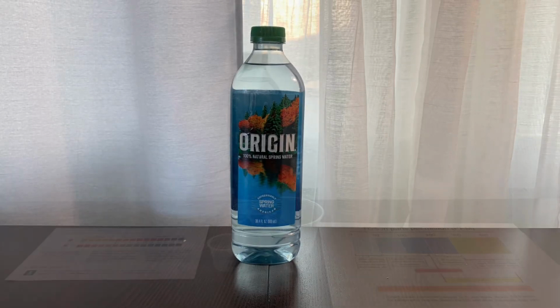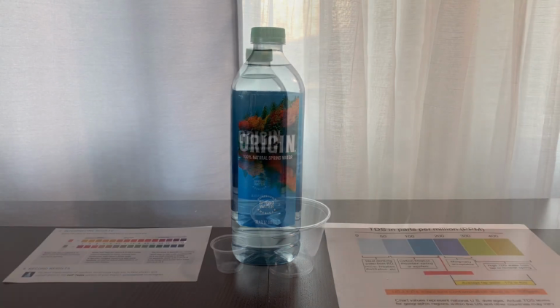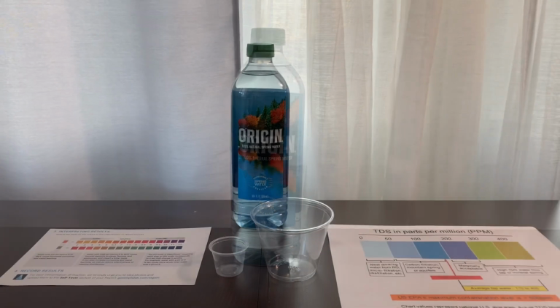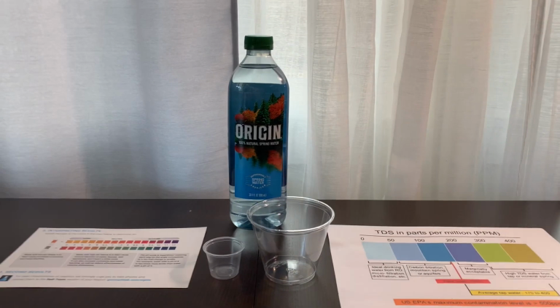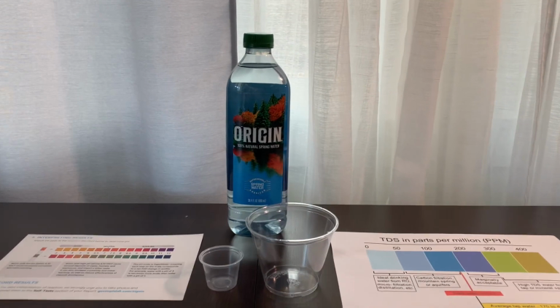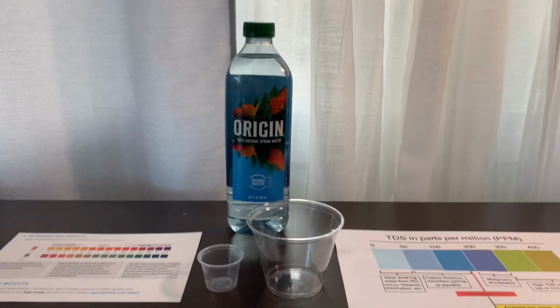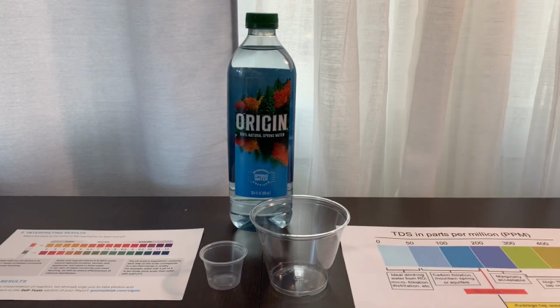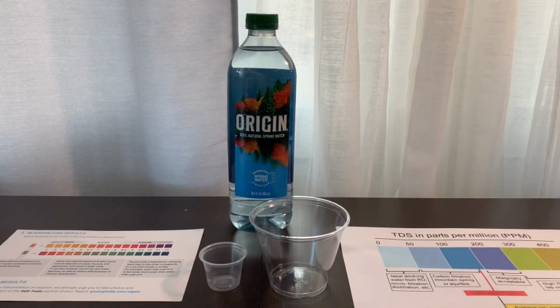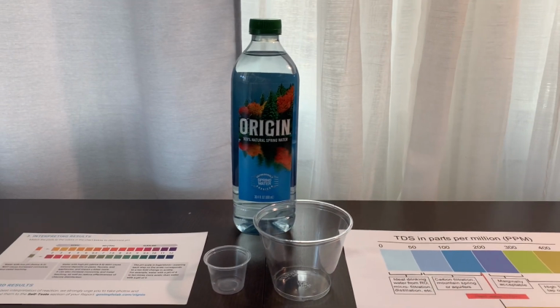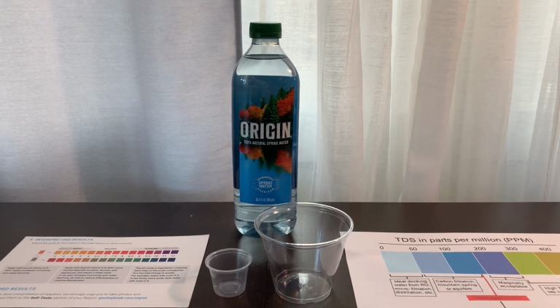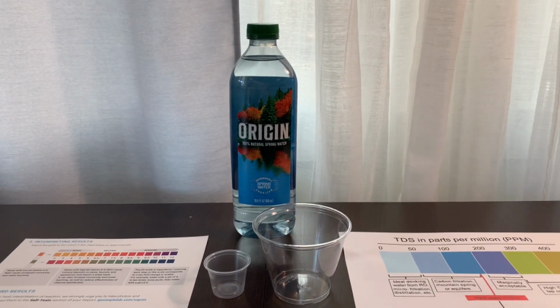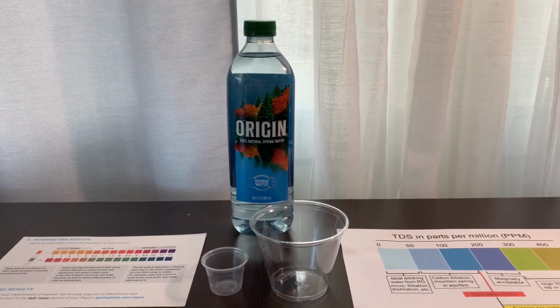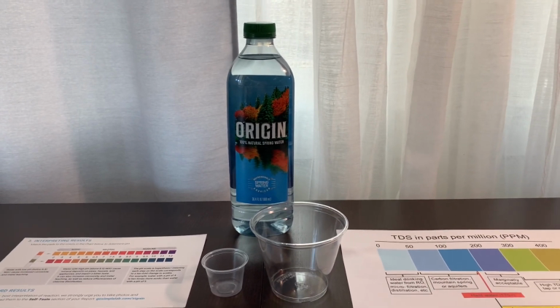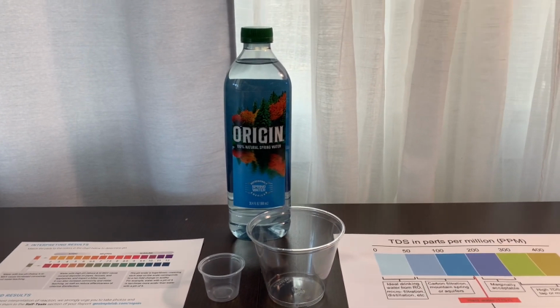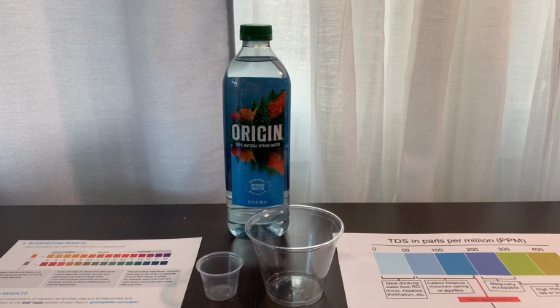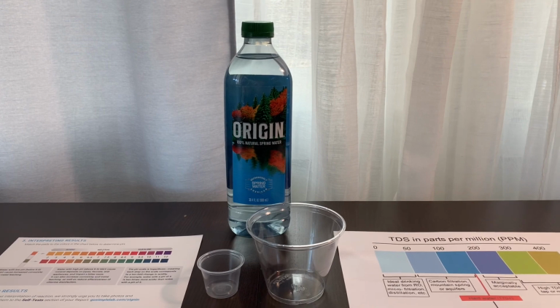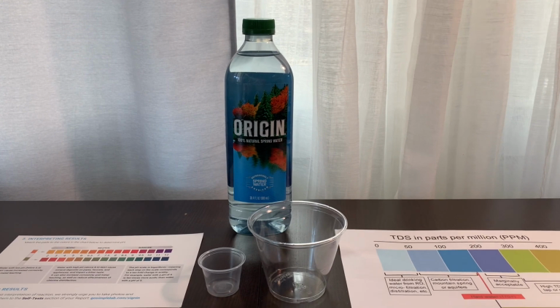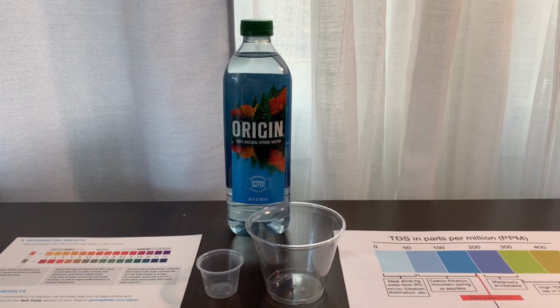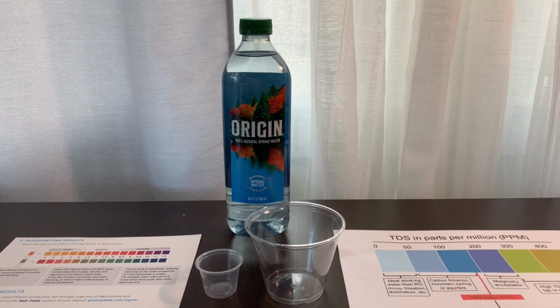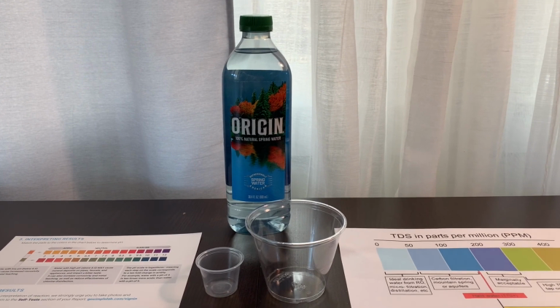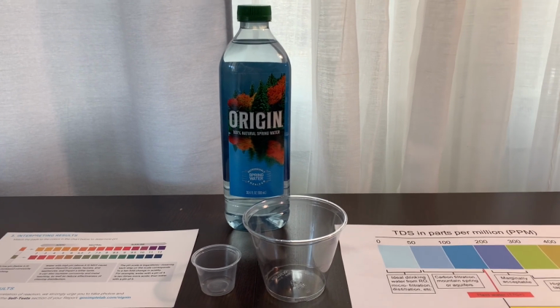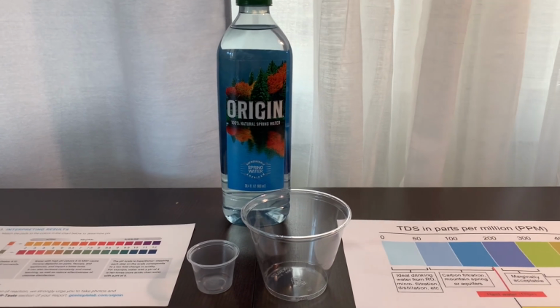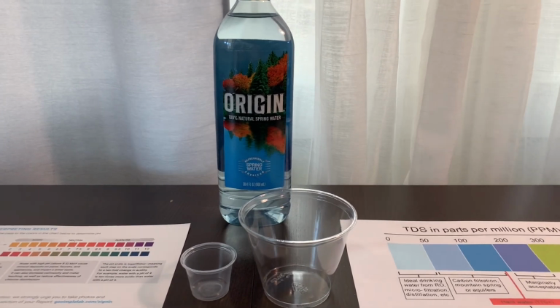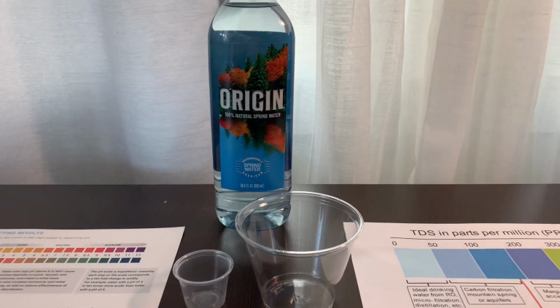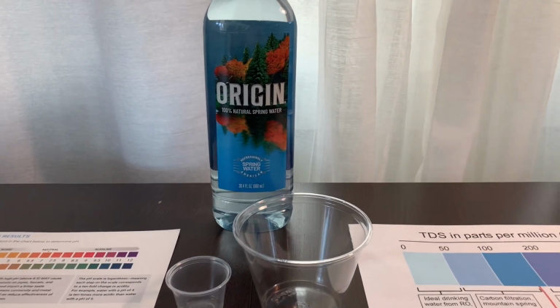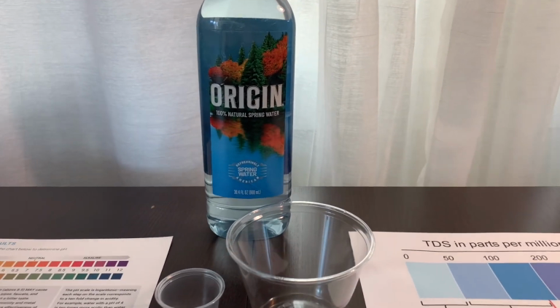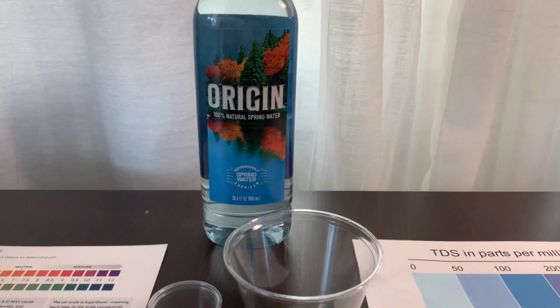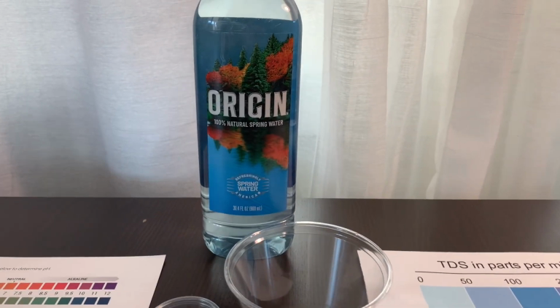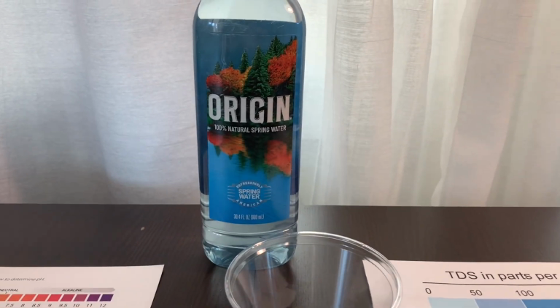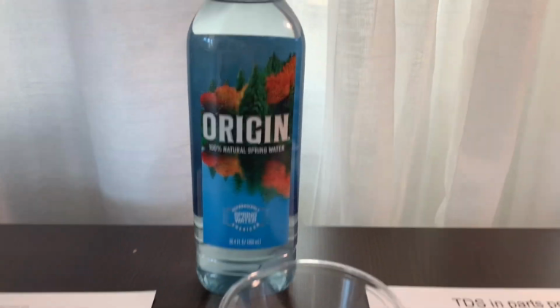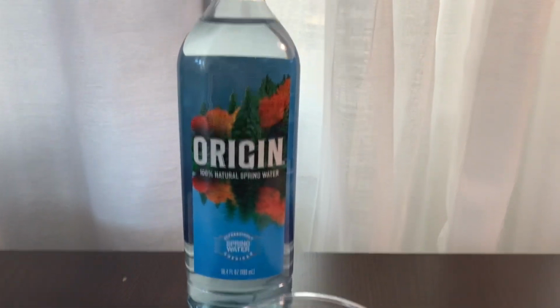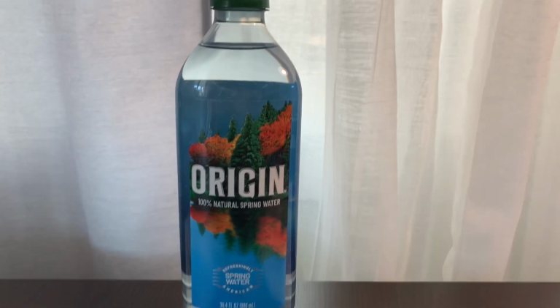This is Origin Natural Spring Water, such as White Cedar Spring Mink. It is the same Poland Spring water bottle, but with a different name.